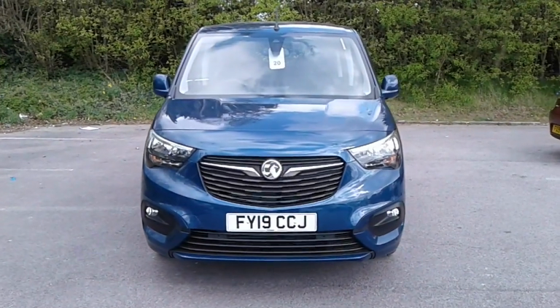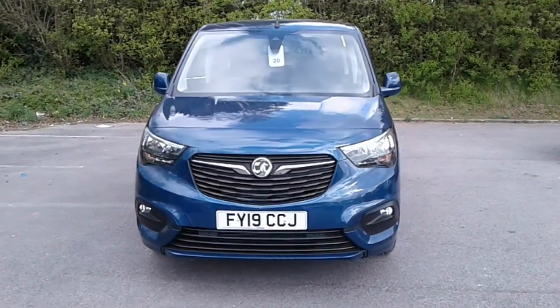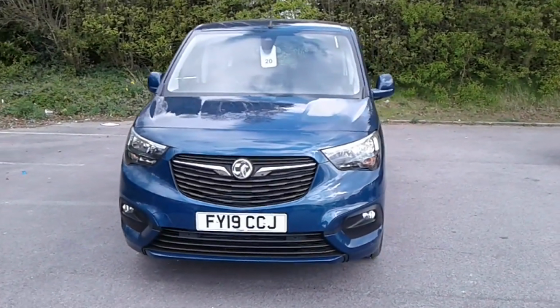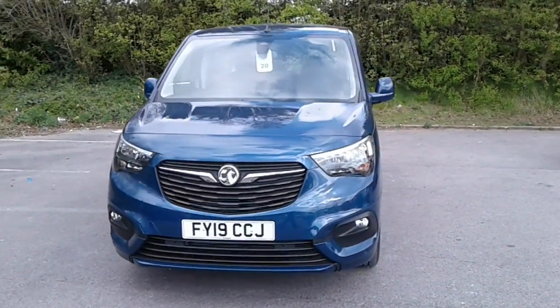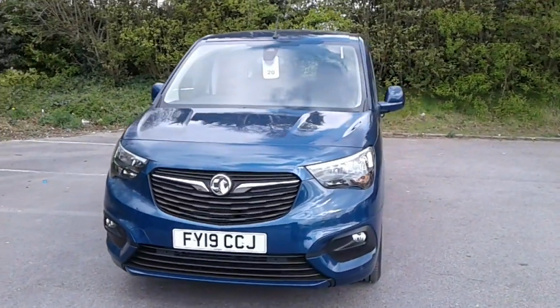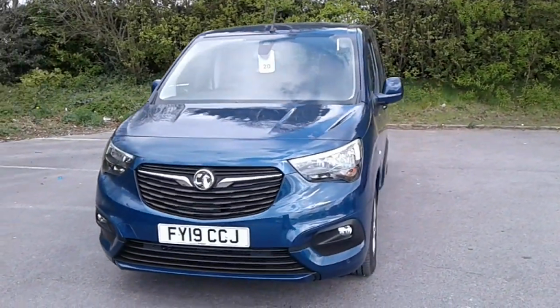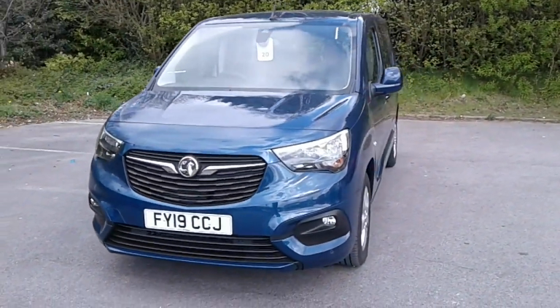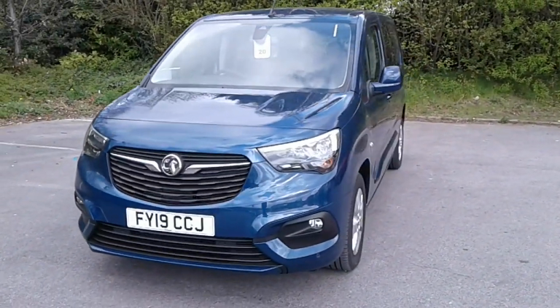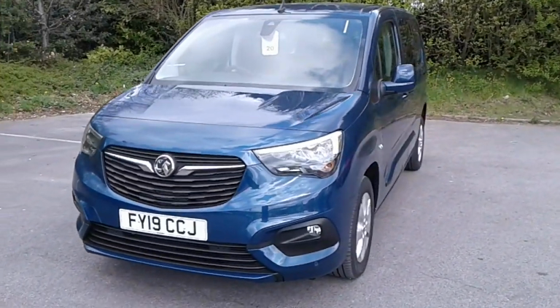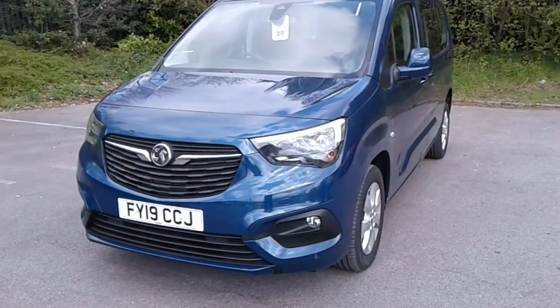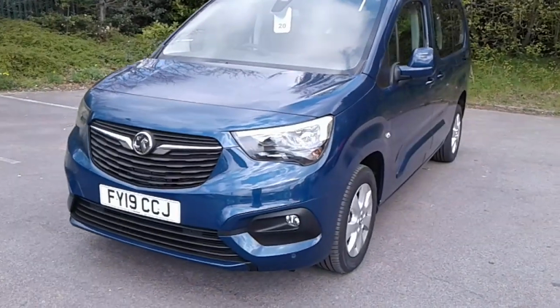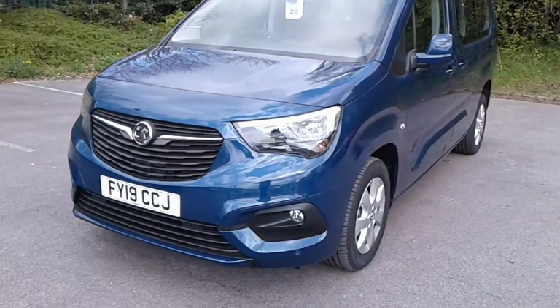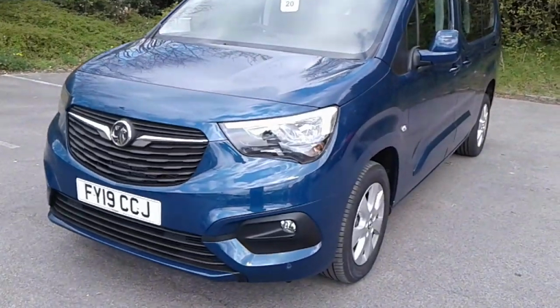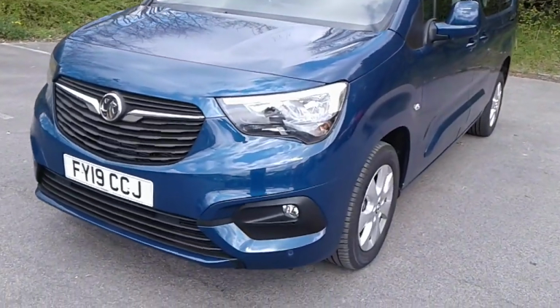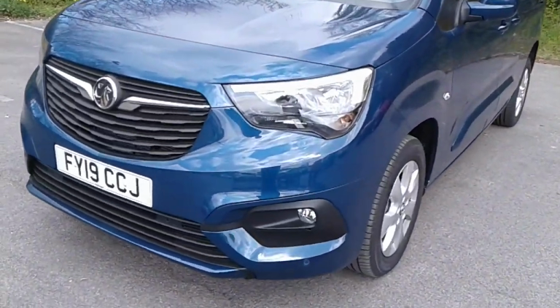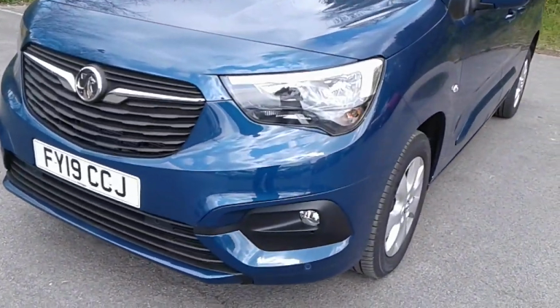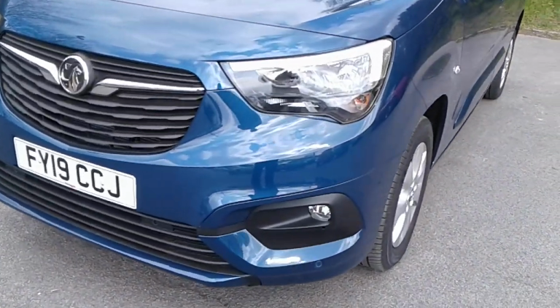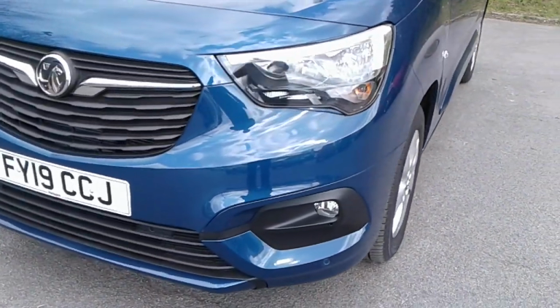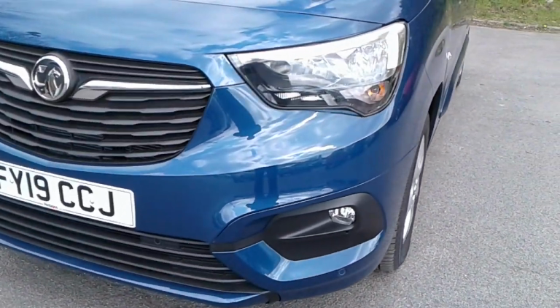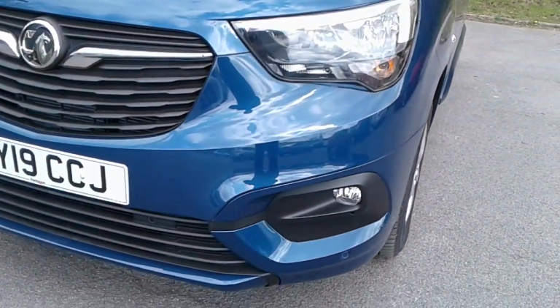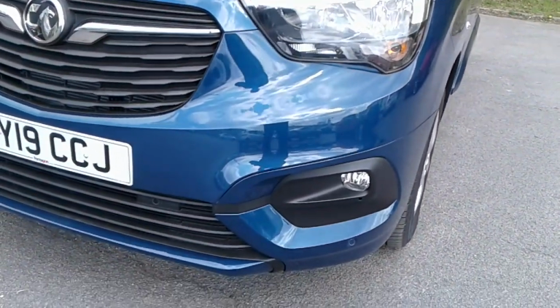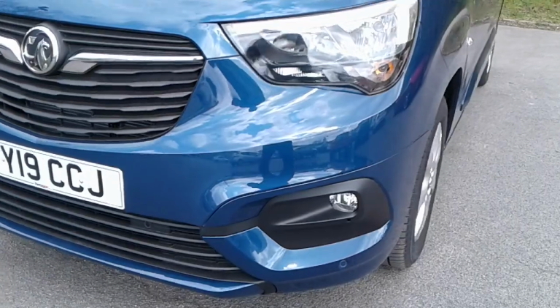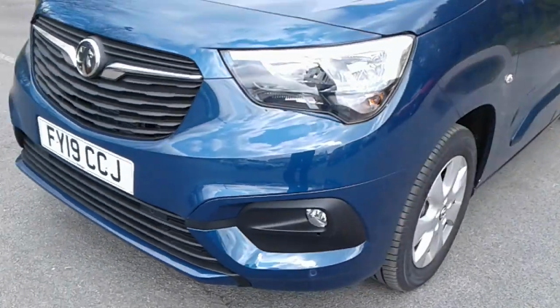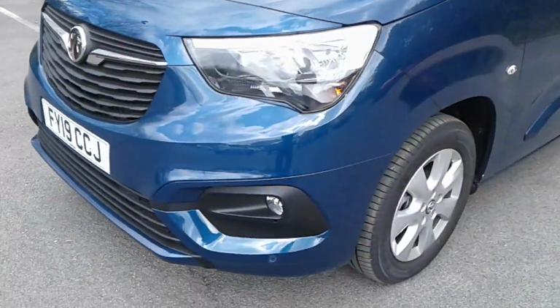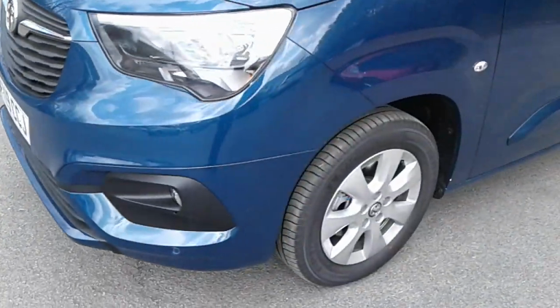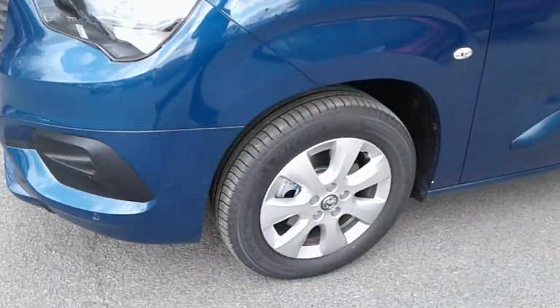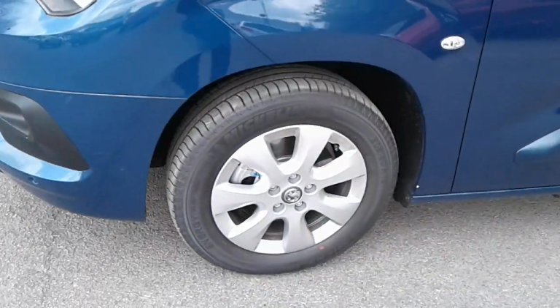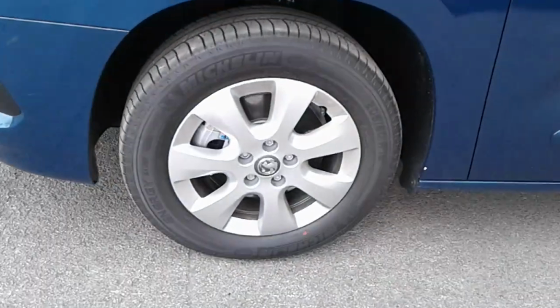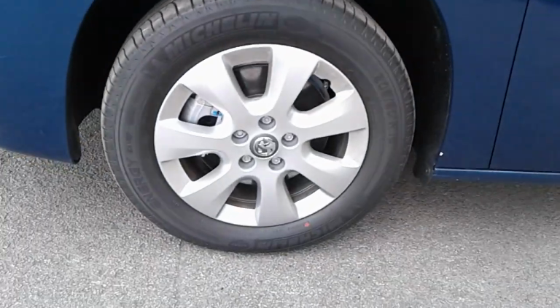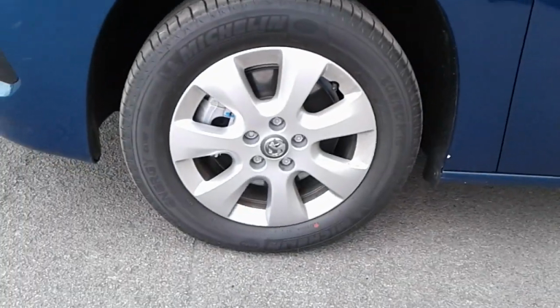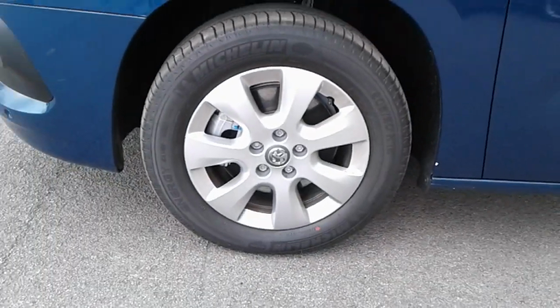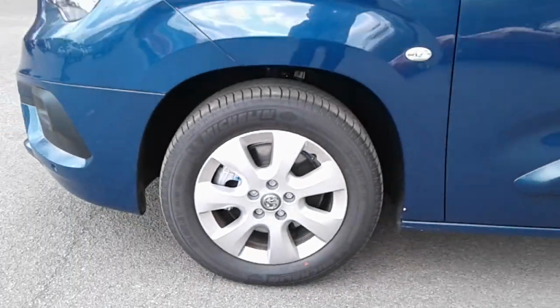Welcome to Pentagon Vauxhall at Lincoln Tritton Road. Here we have a 2019 Vauxhall Combo Life. It does come fitted with front fog lamps and front parking sensors, and 16 inch alloy wheels.